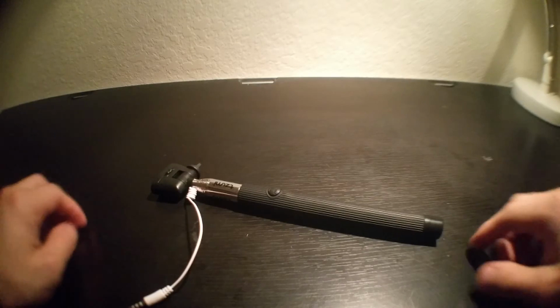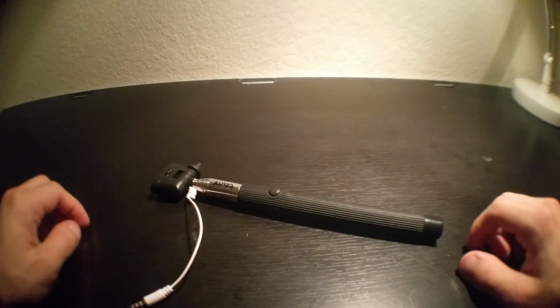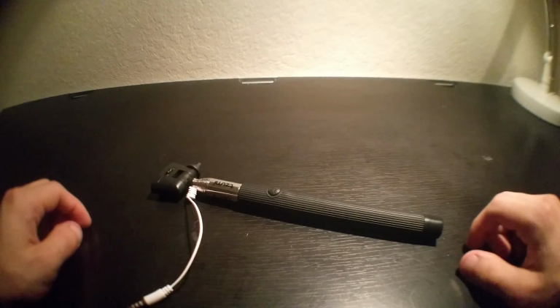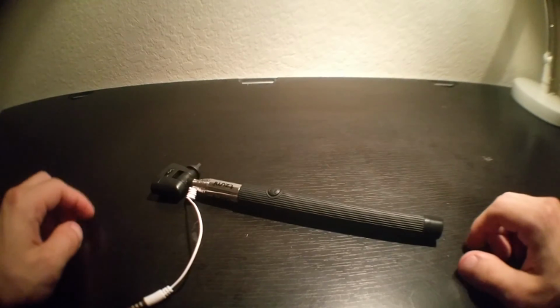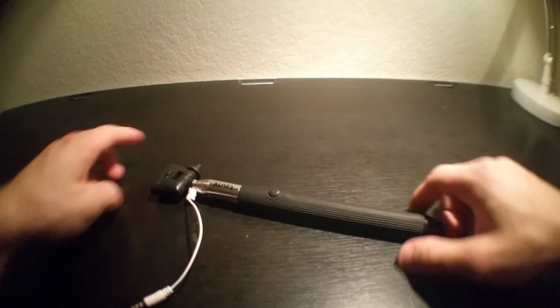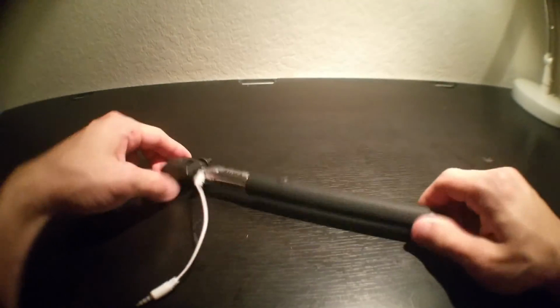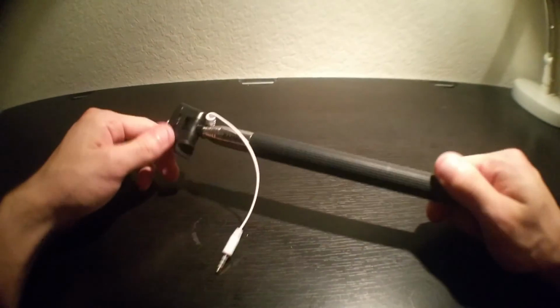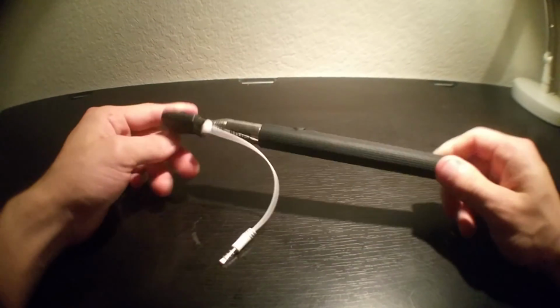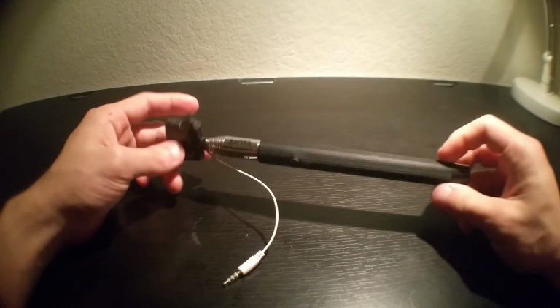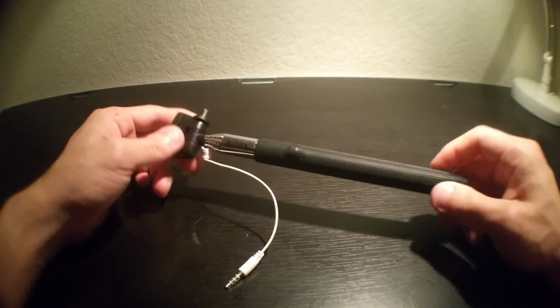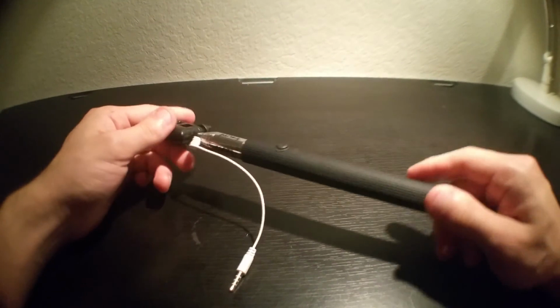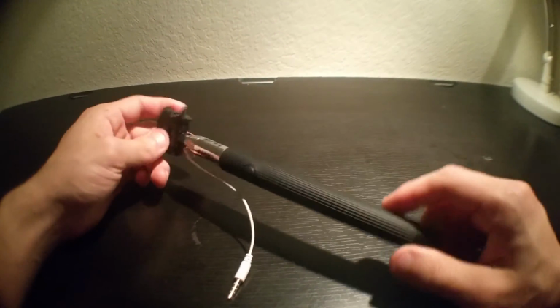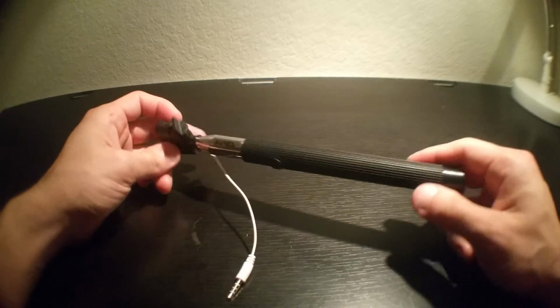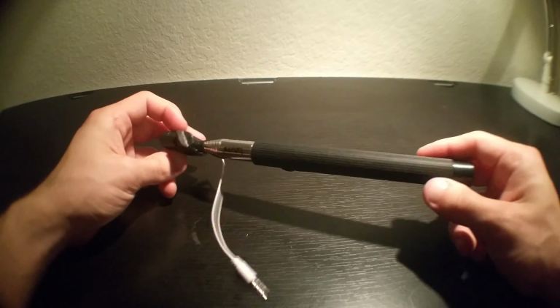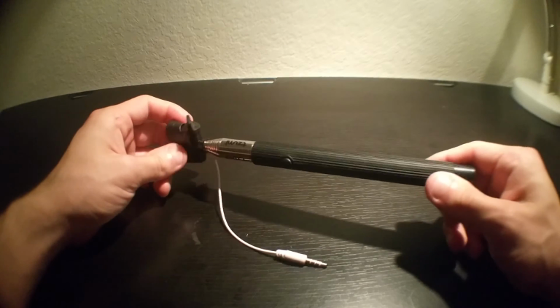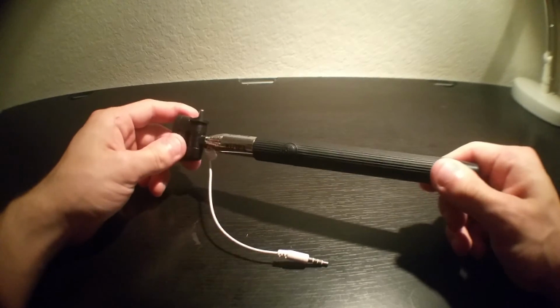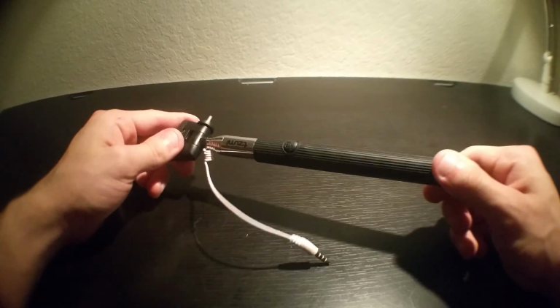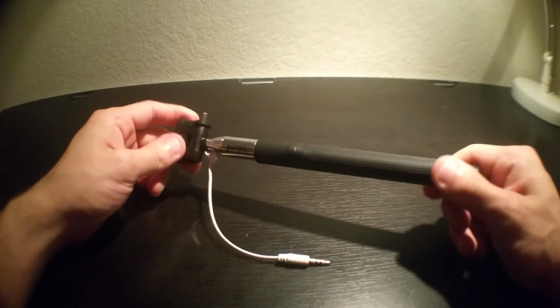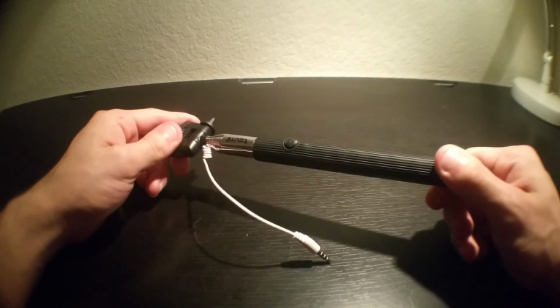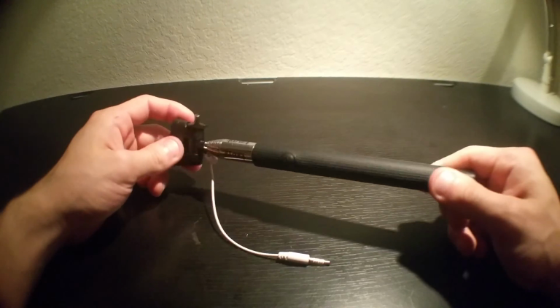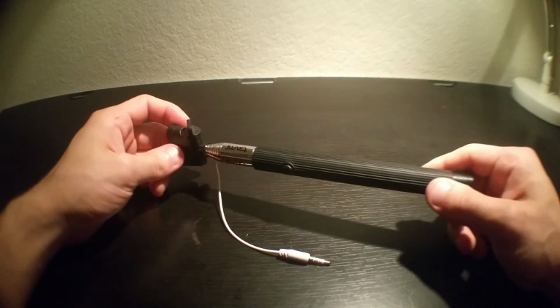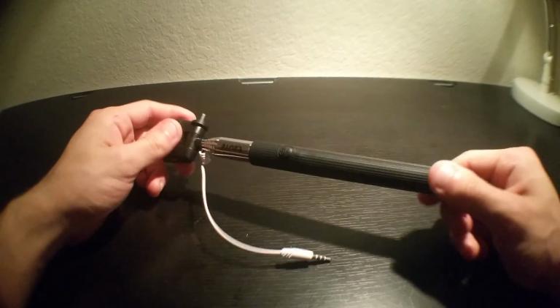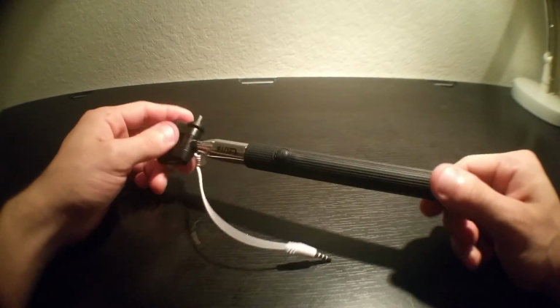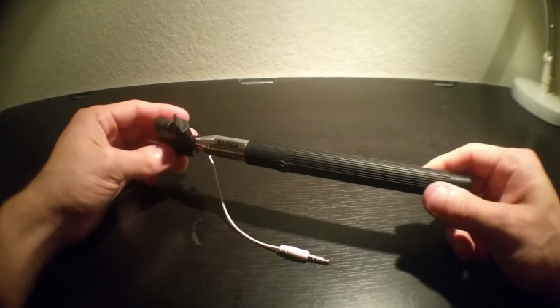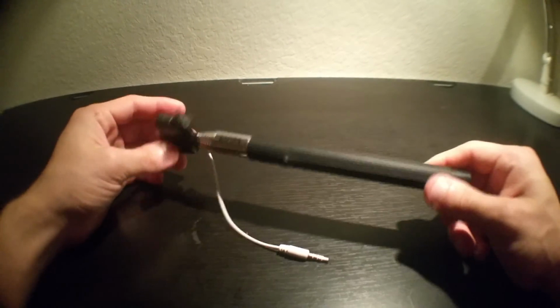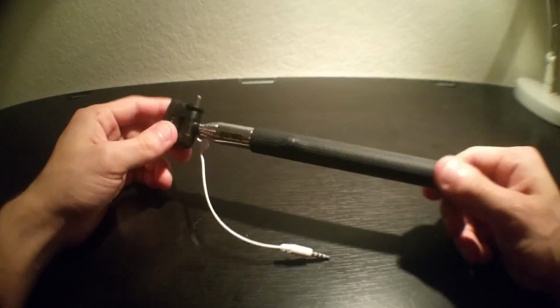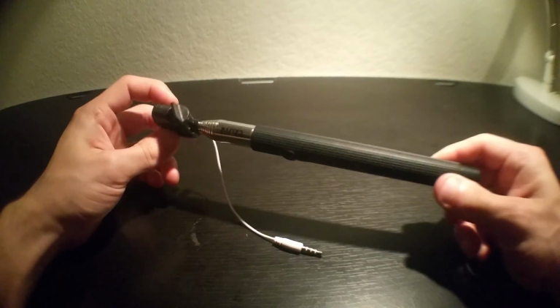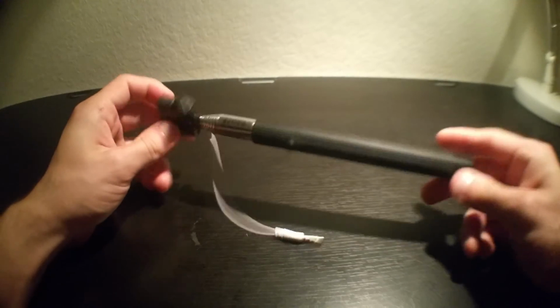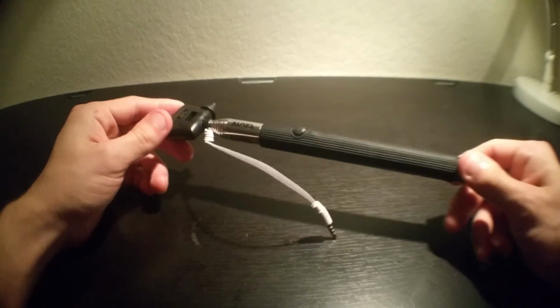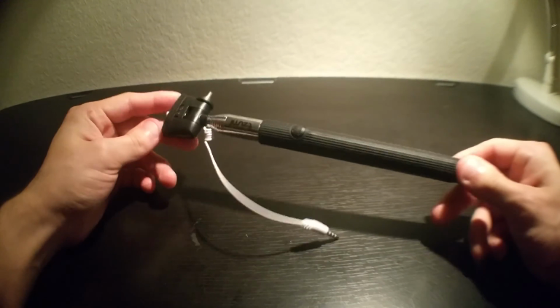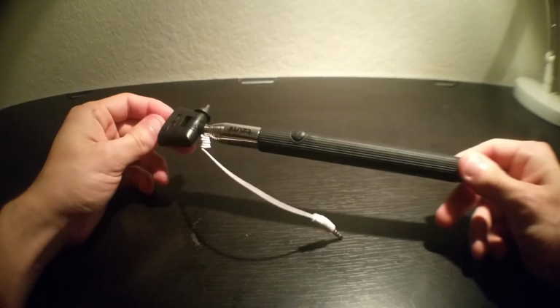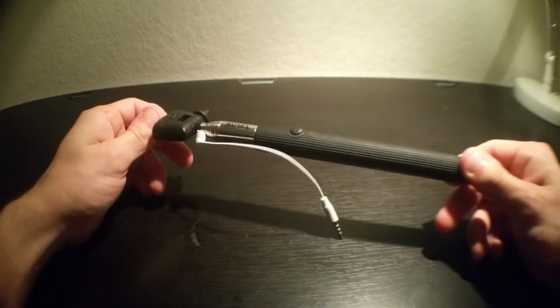Hey YouTube, how's it going? This is Average Cracker with hopefully a little quick review of something I thought I would never buy. It's a selfie stick — not just any selfie stick, it's a $5 selfie stick from Walmart.